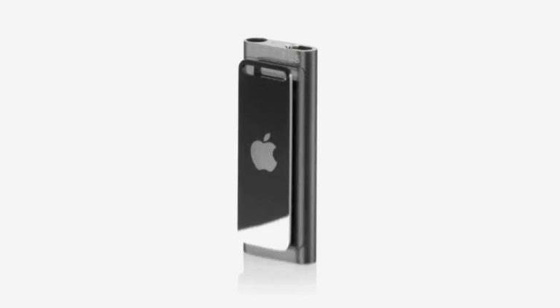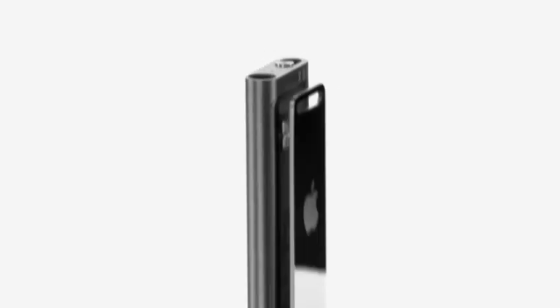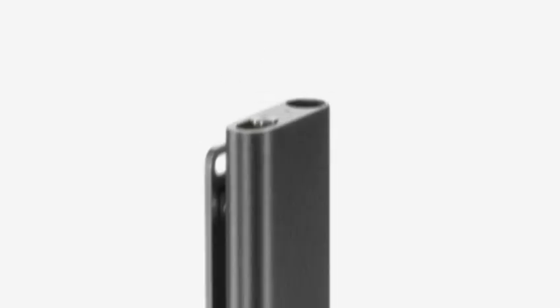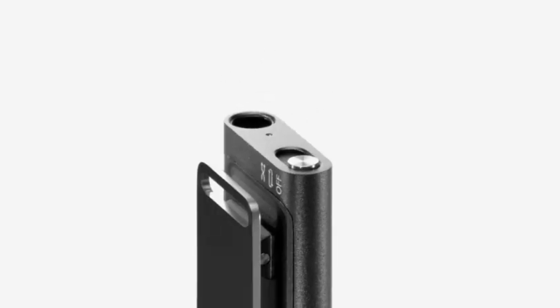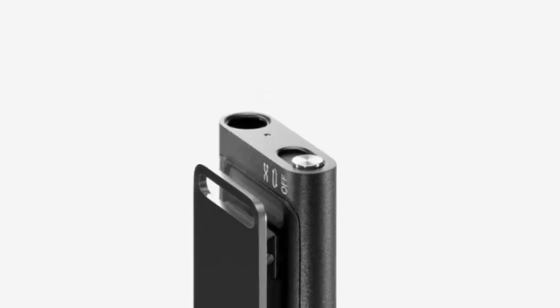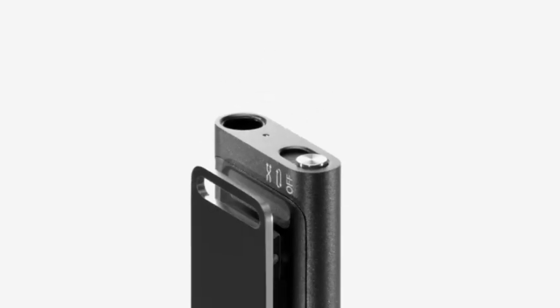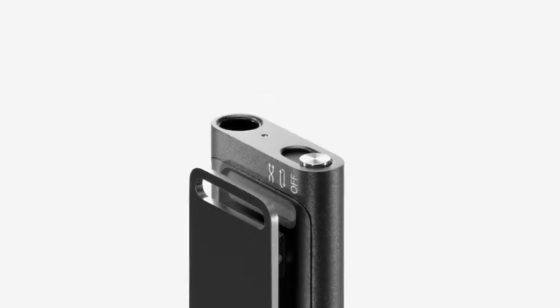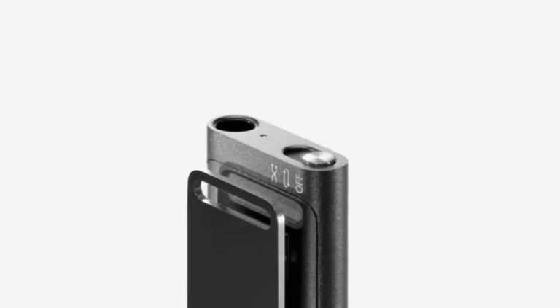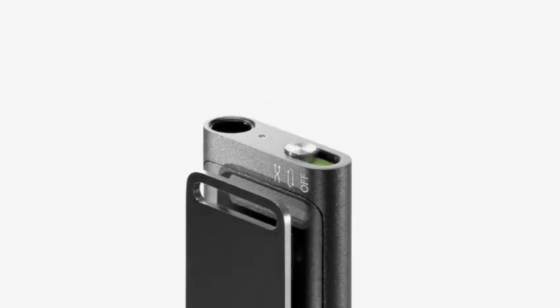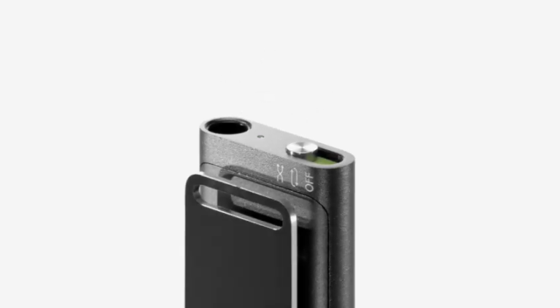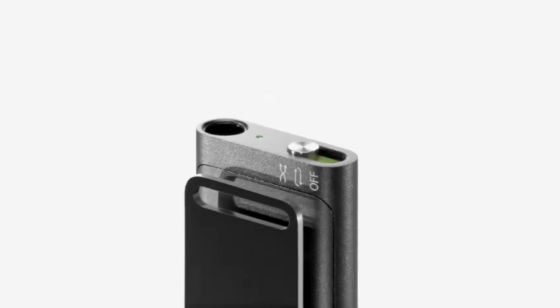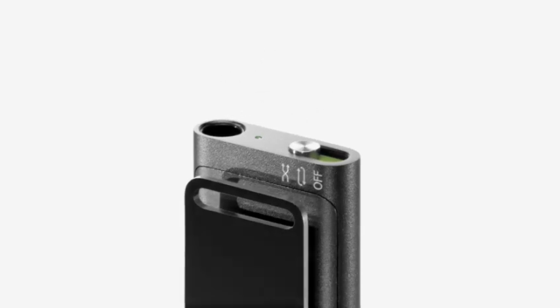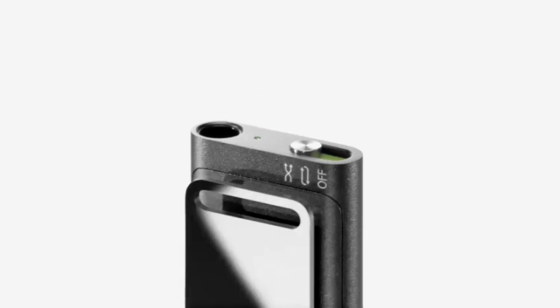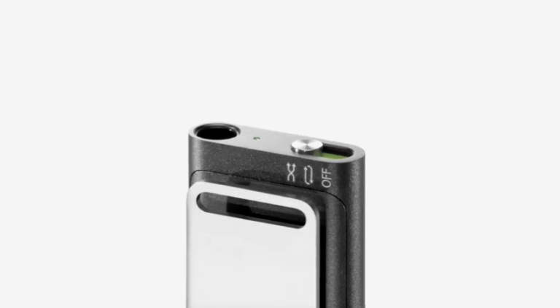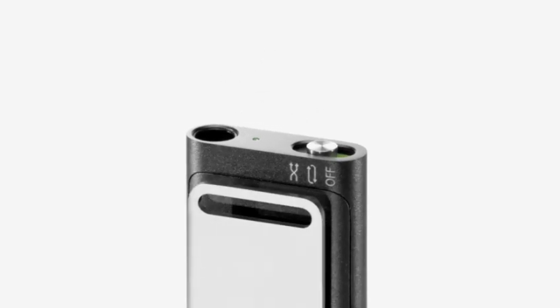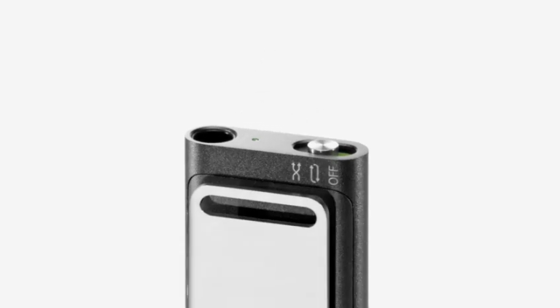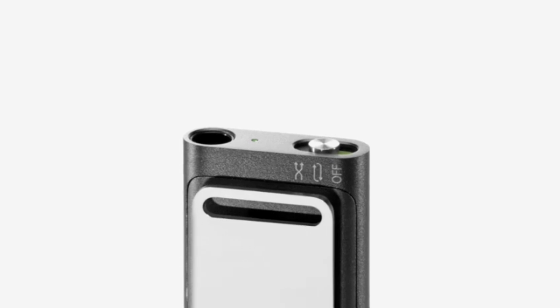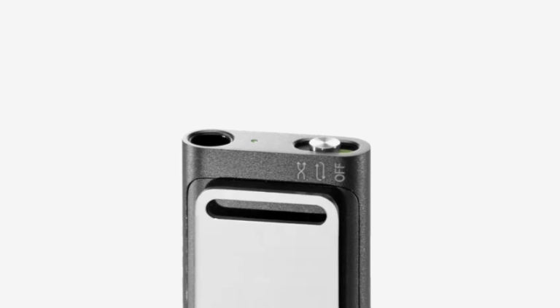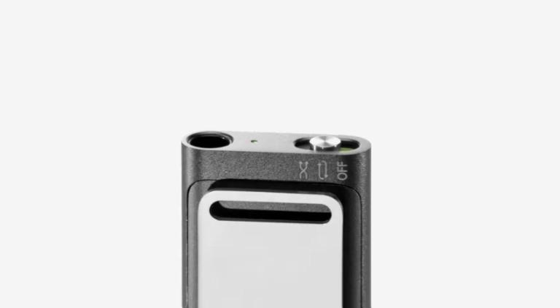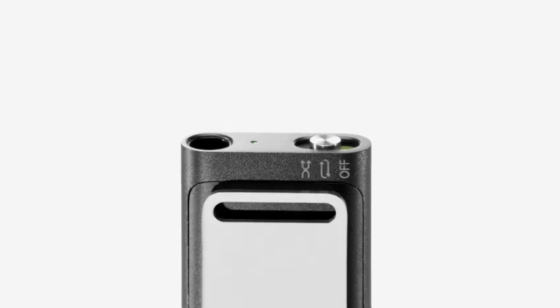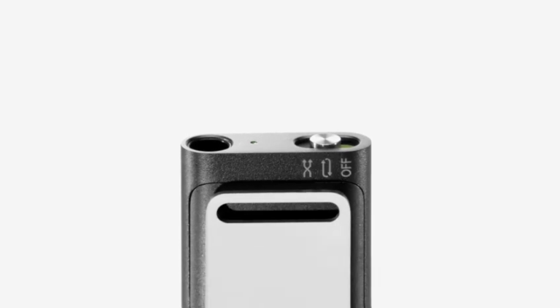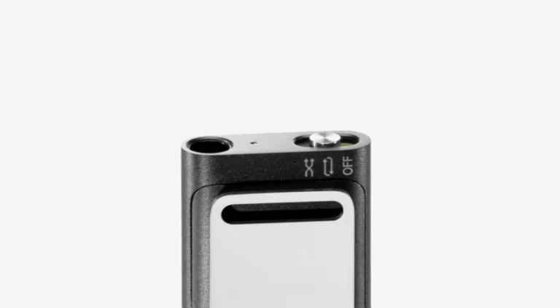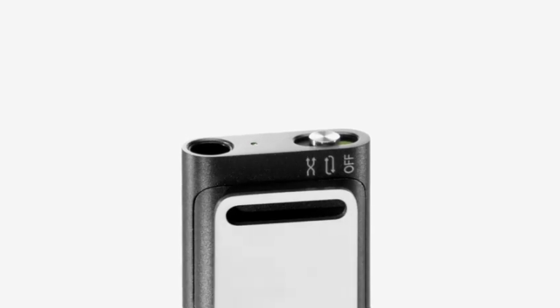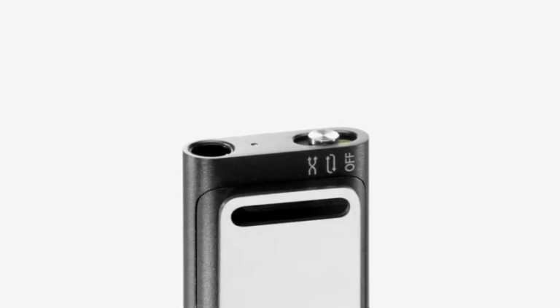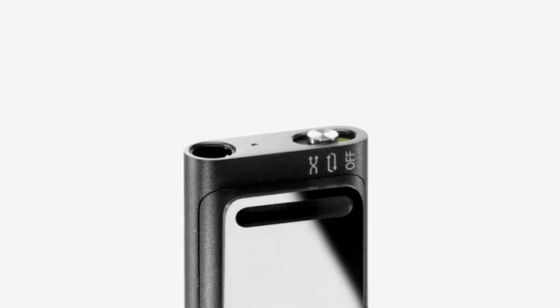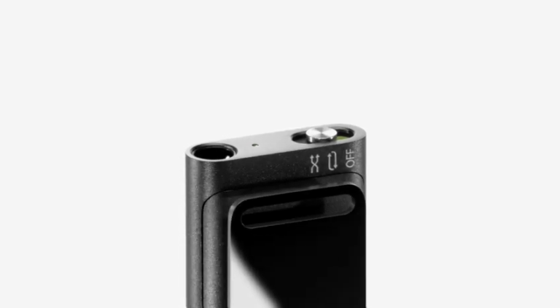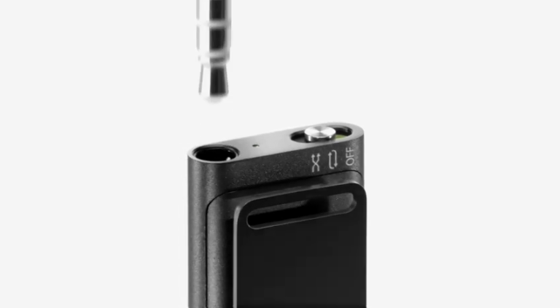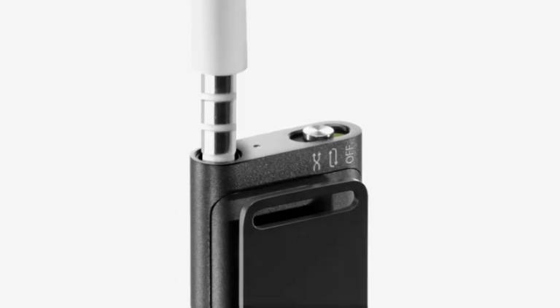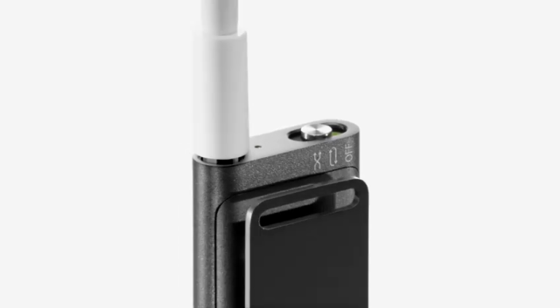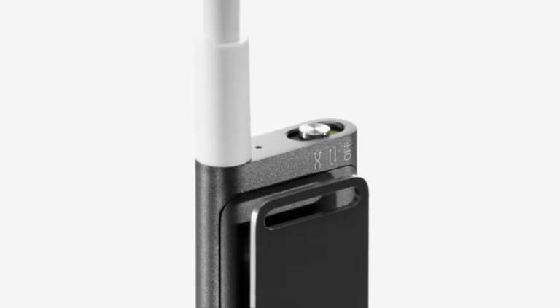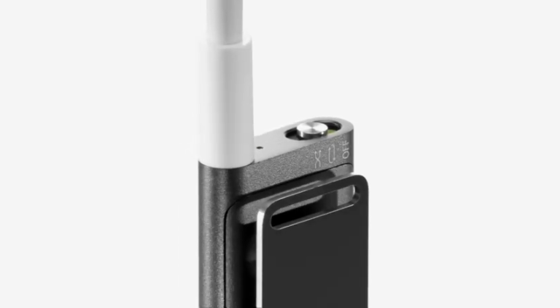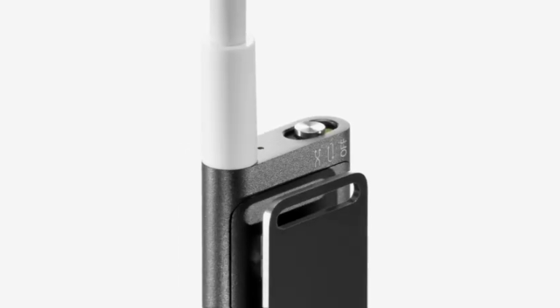And on top, there's a switch that lets you shuffle your songs or play them in order, along with the headphone jack. So let's plug in the earphones and listen to some music.